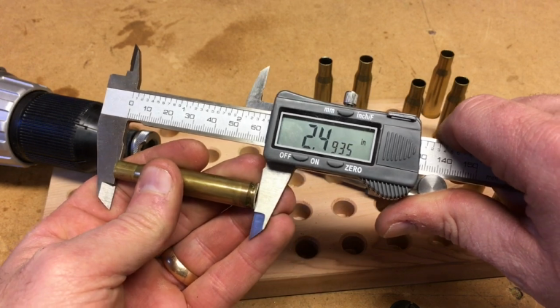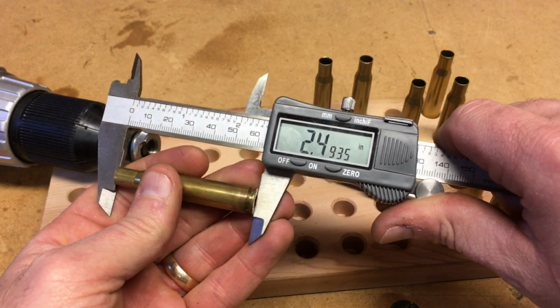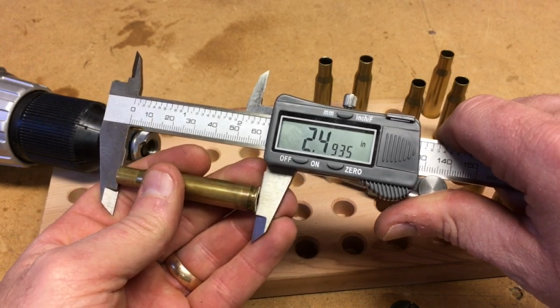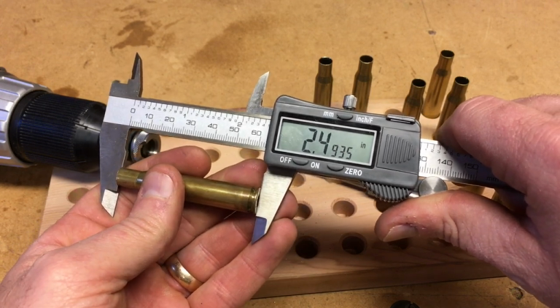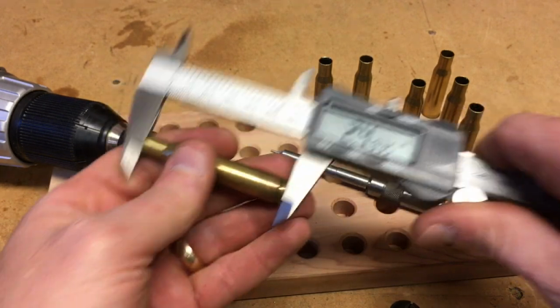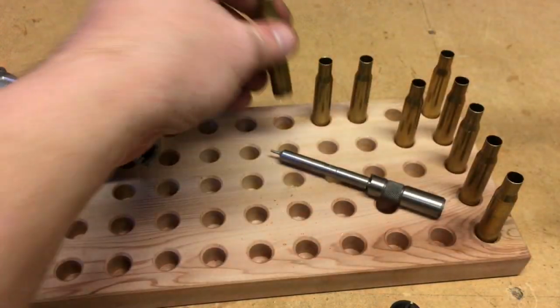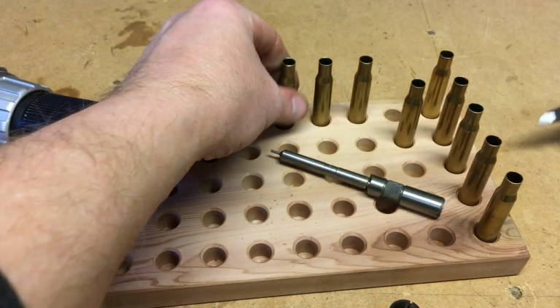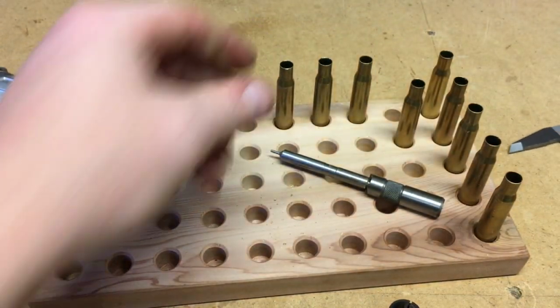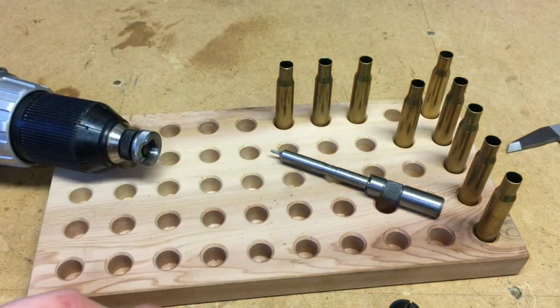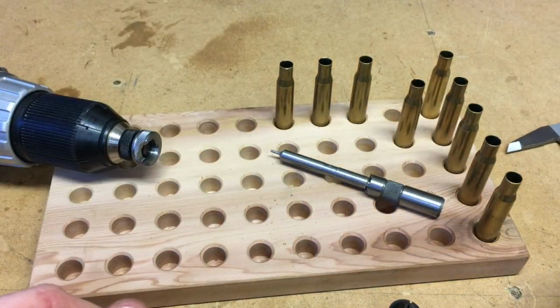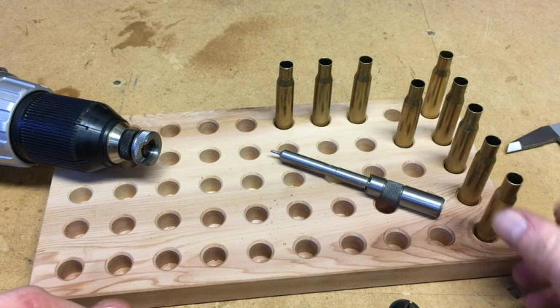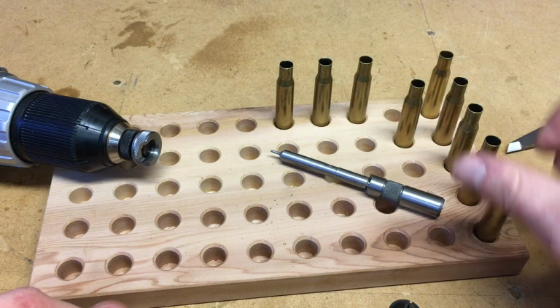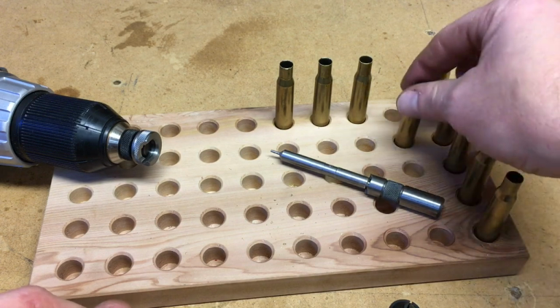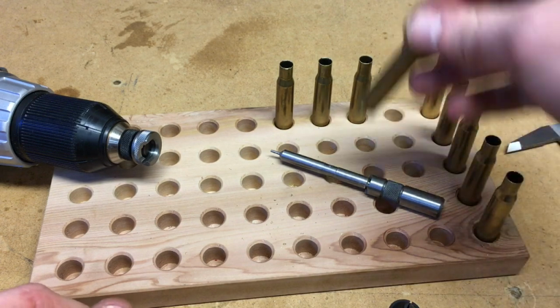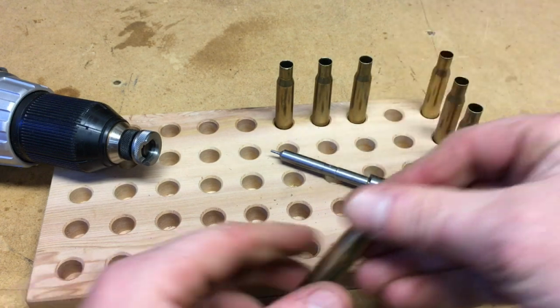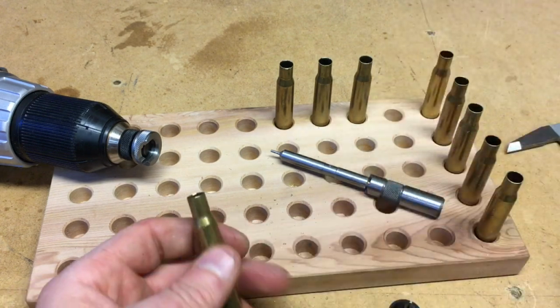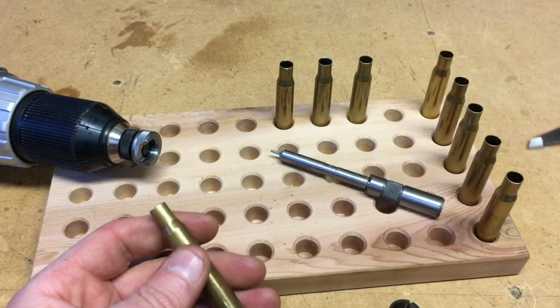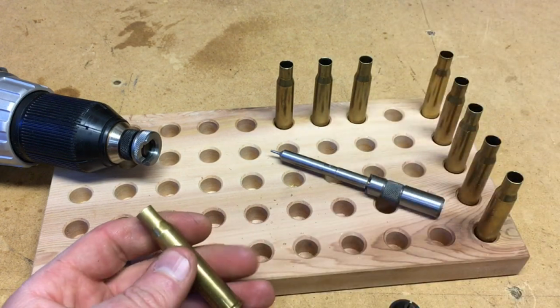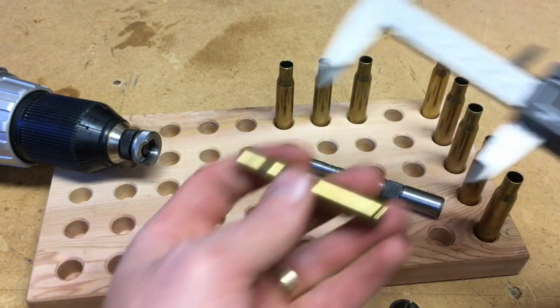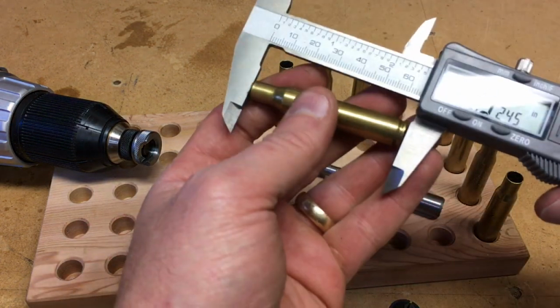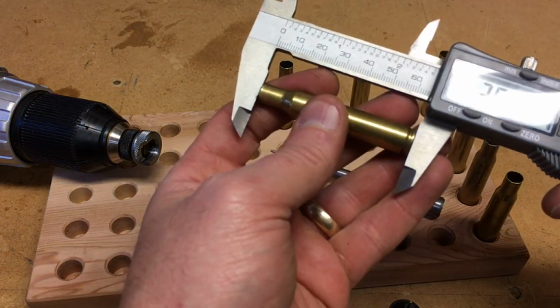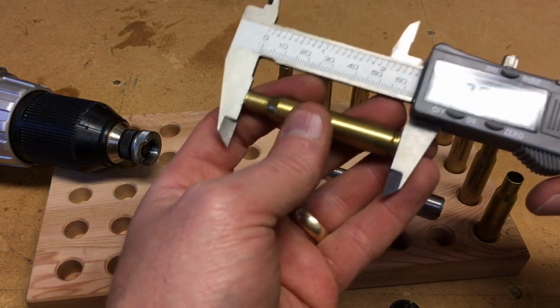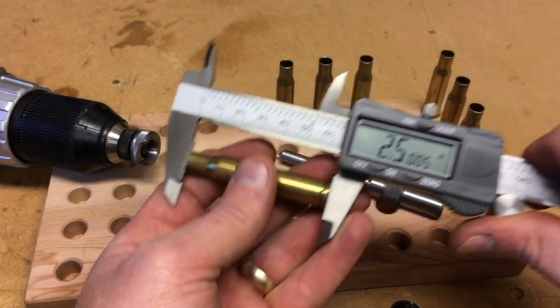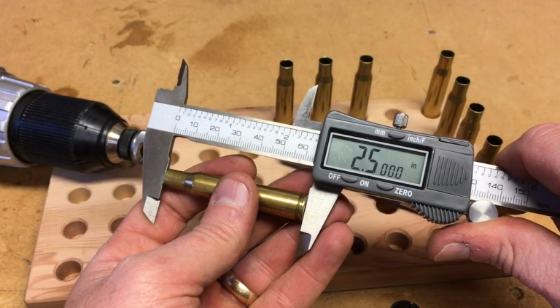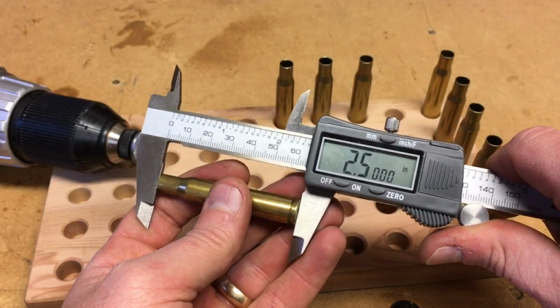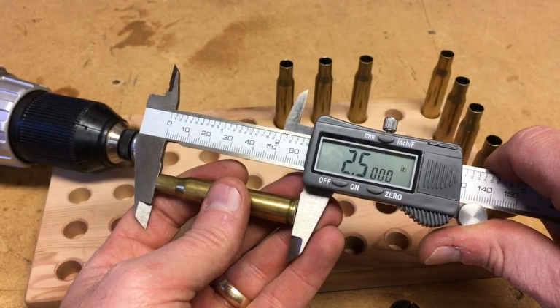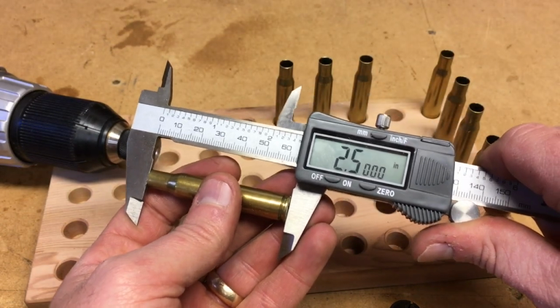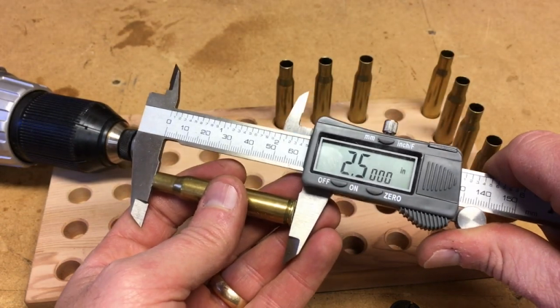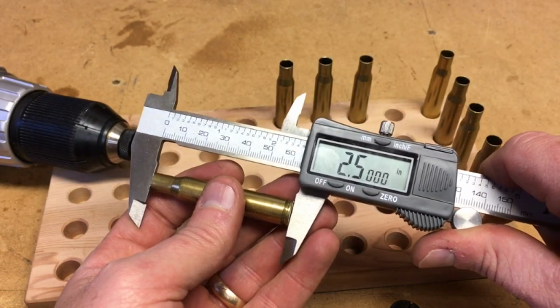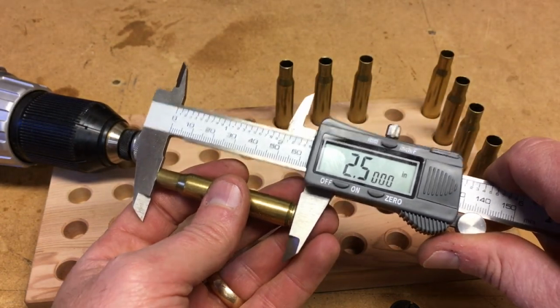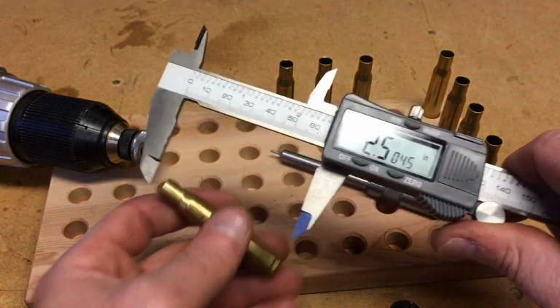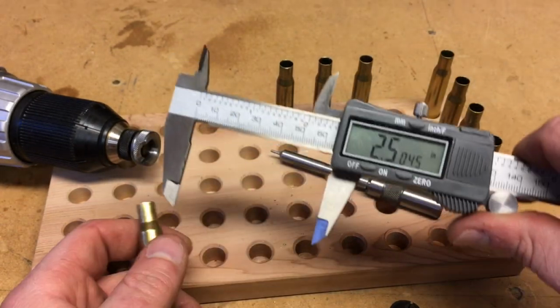2.4935. So that one's getting there — it's almost the correct length. I think this might be the one I already trimmed. Nope, it is not. This one's 2.5.